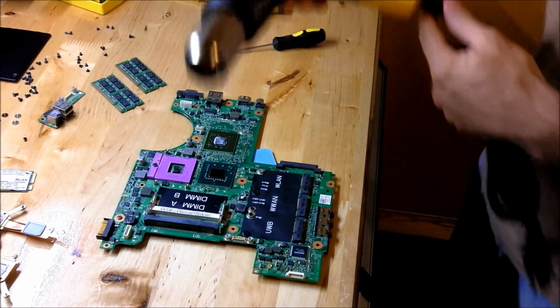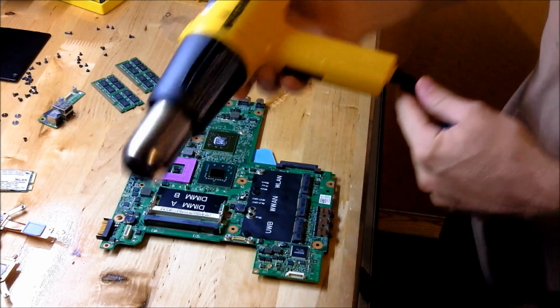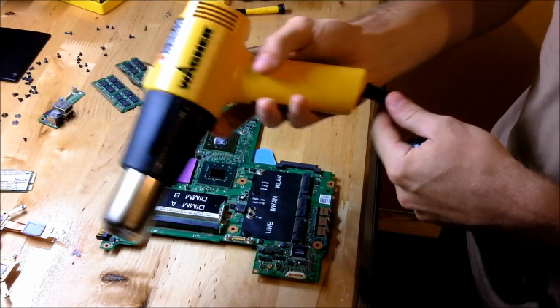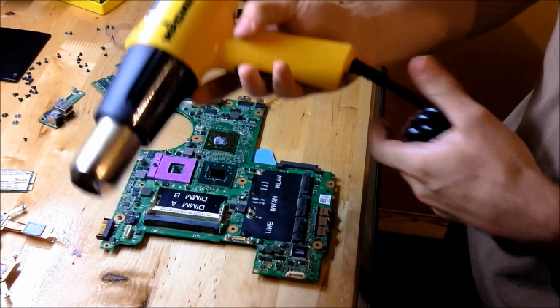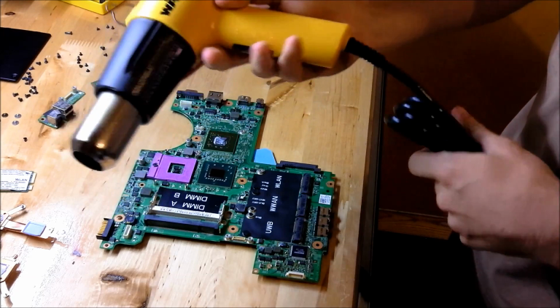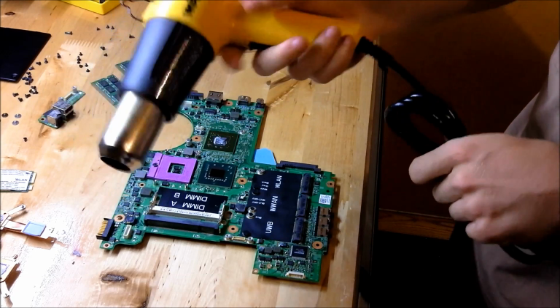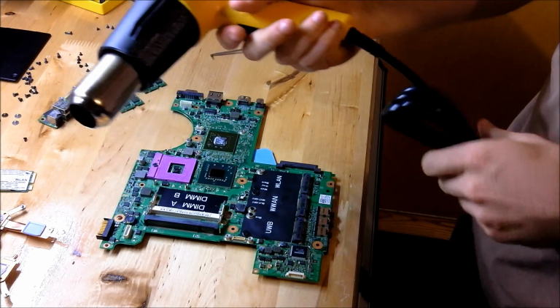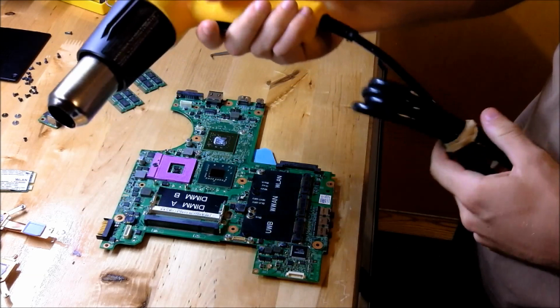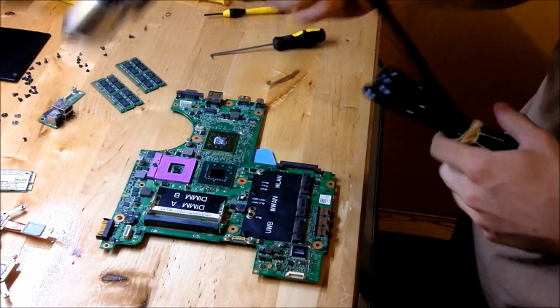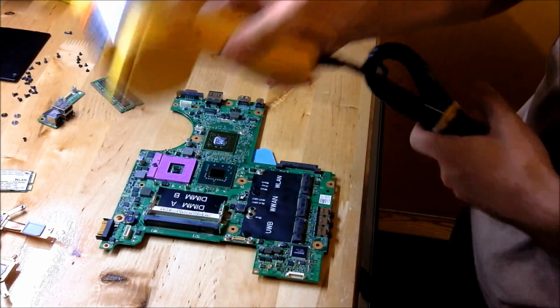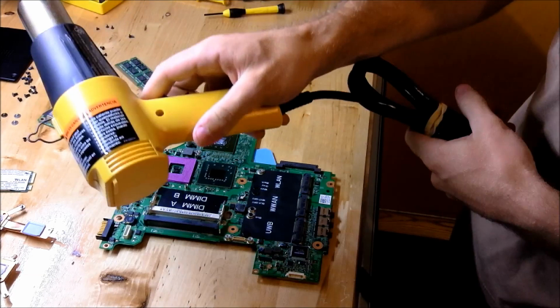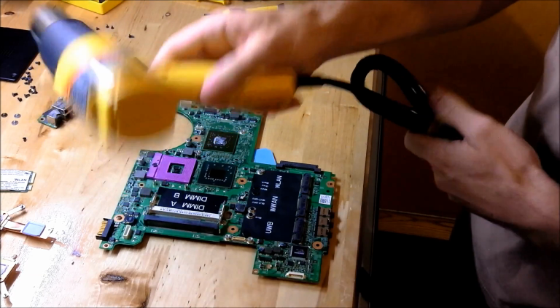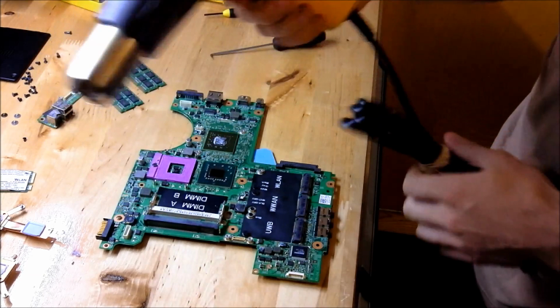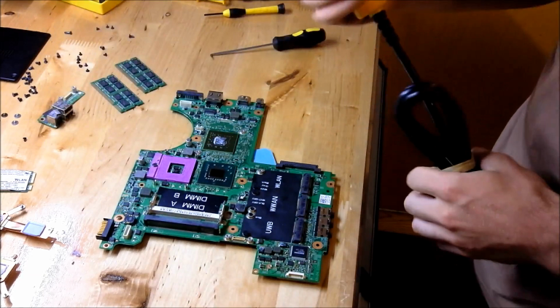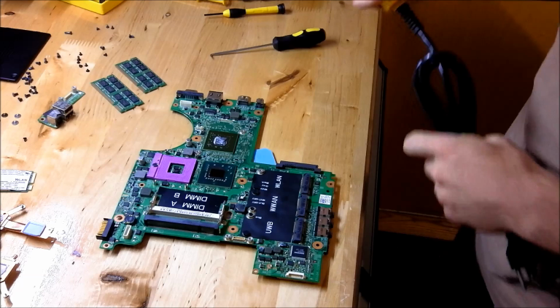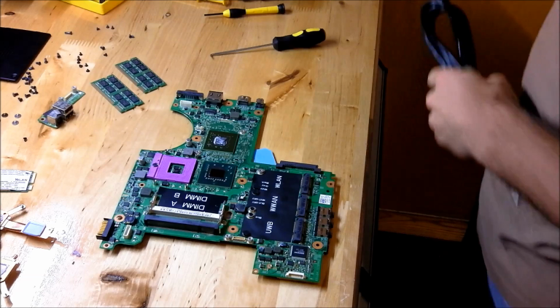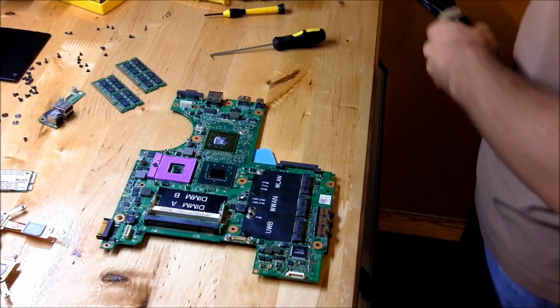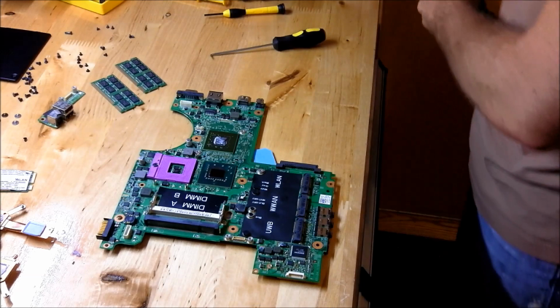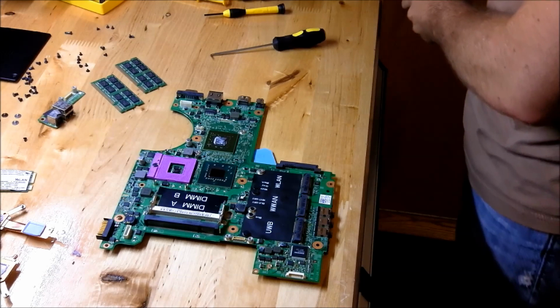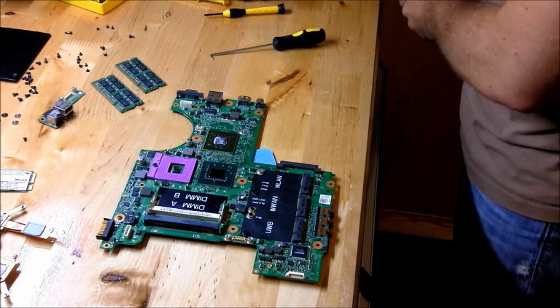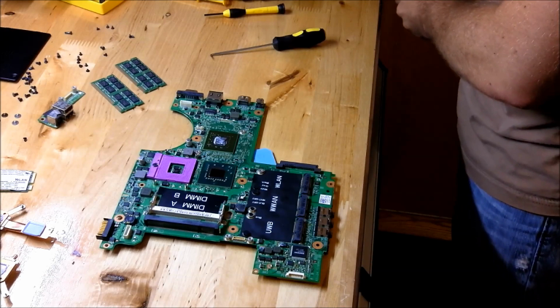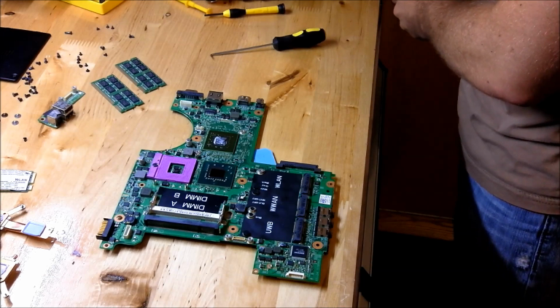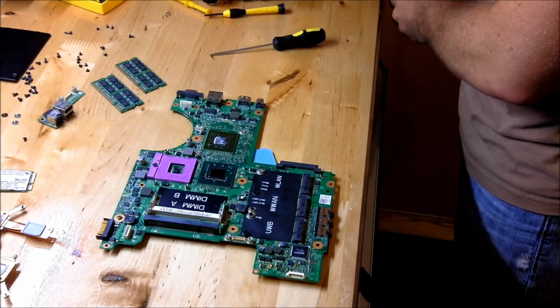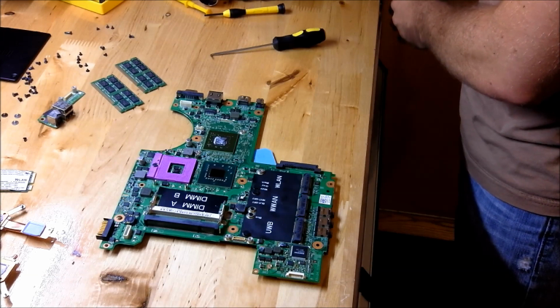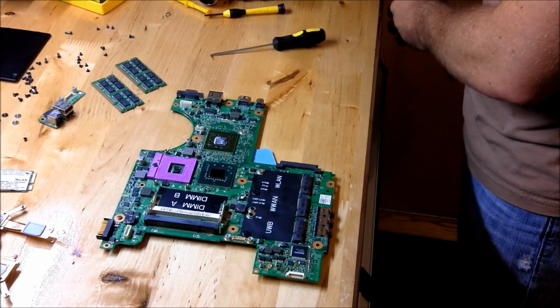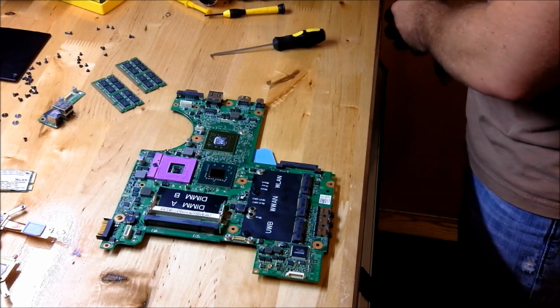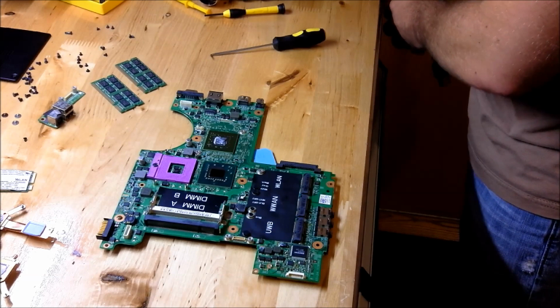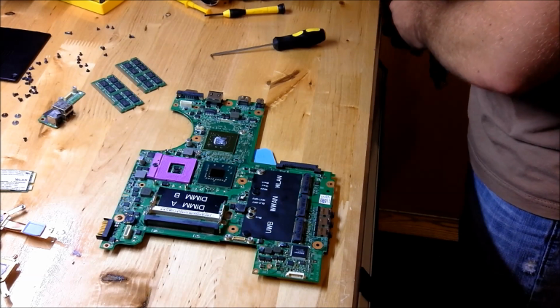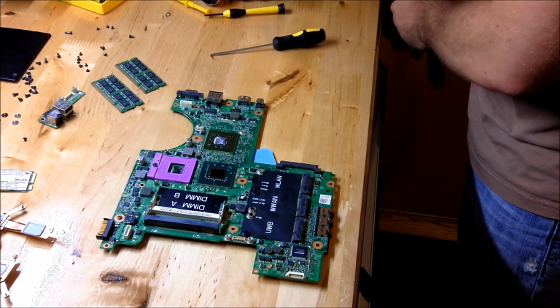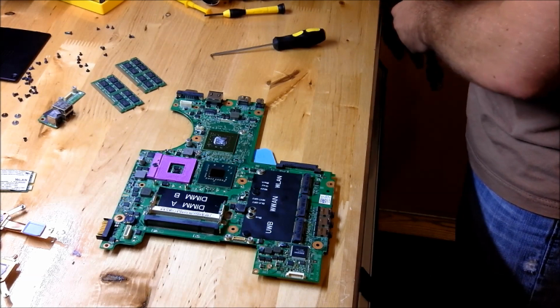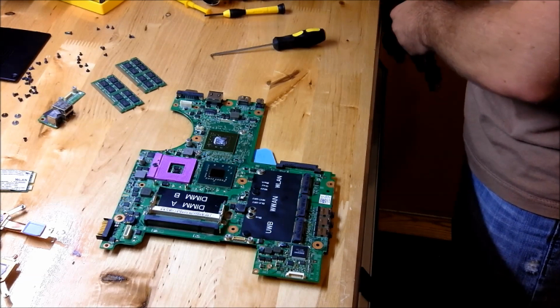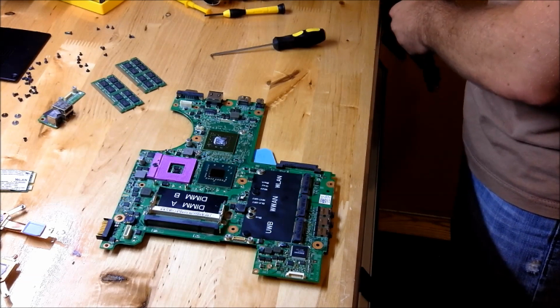Some people say online that you can use a hair dryer, but honestly I don't think that would get hot enough to do anything. So you want to get a heat gun.